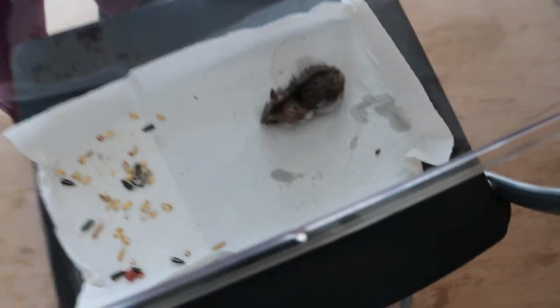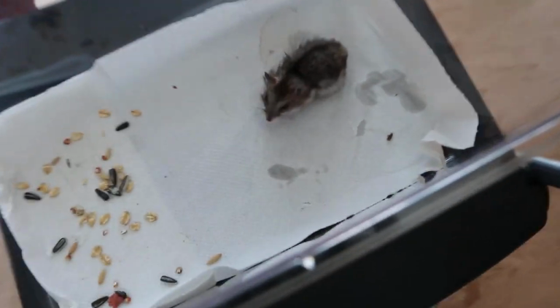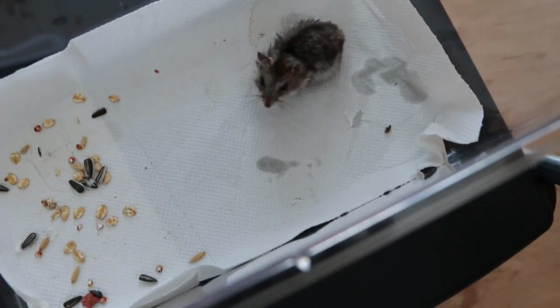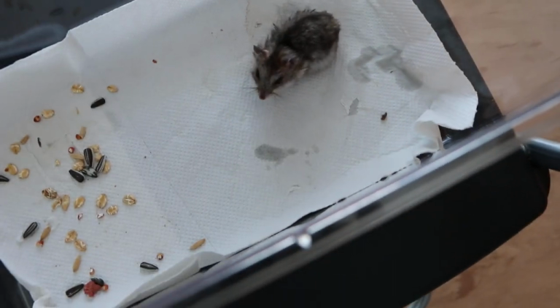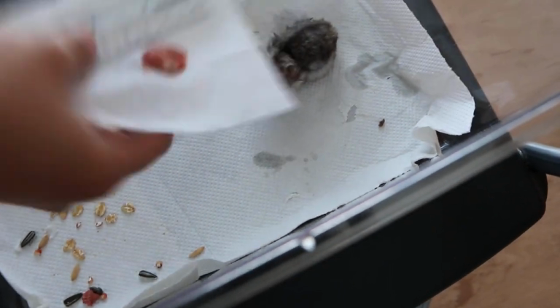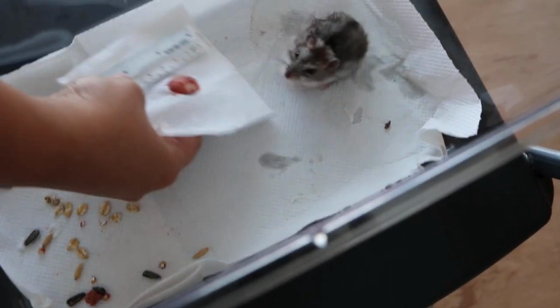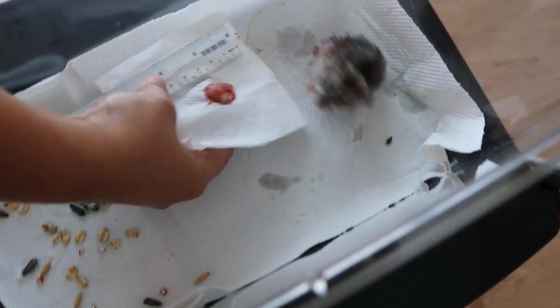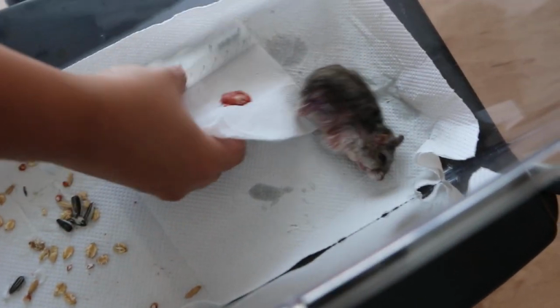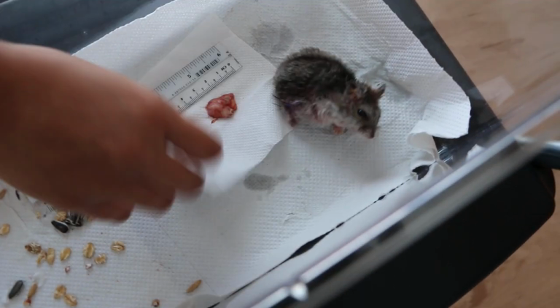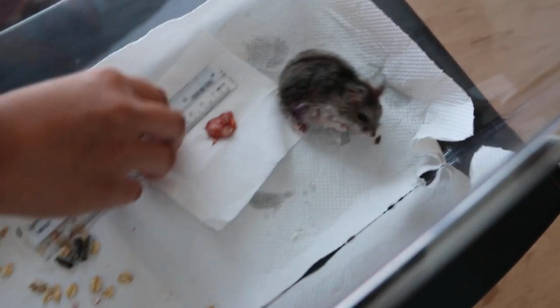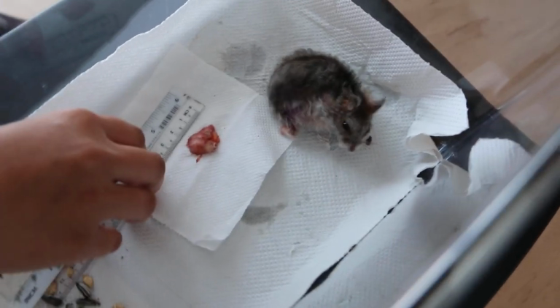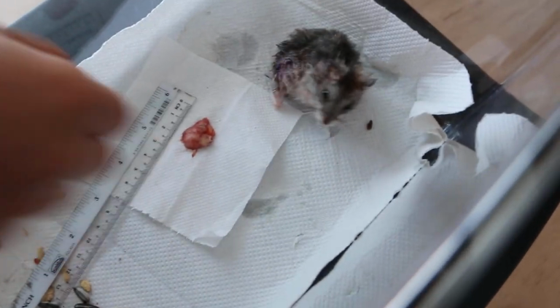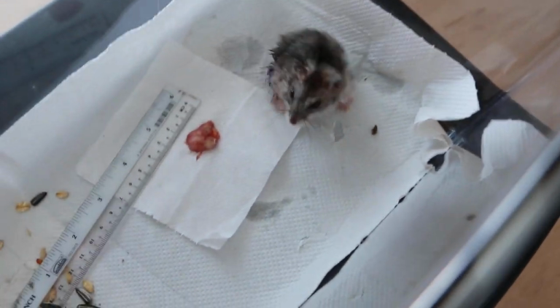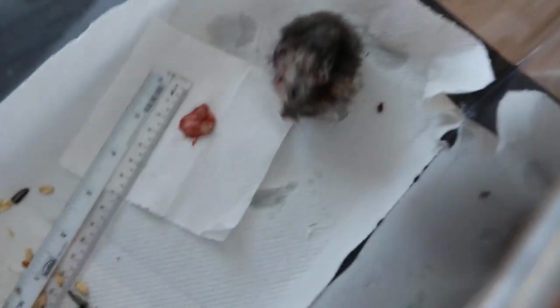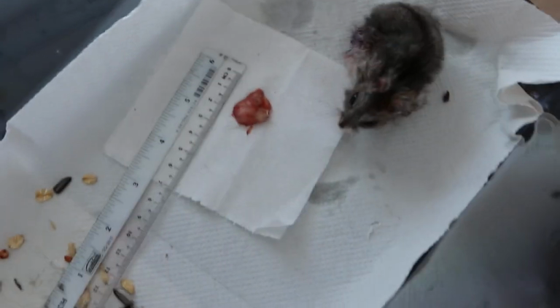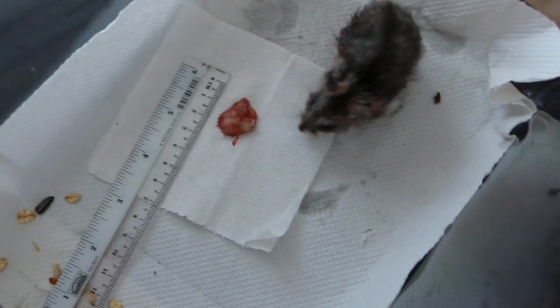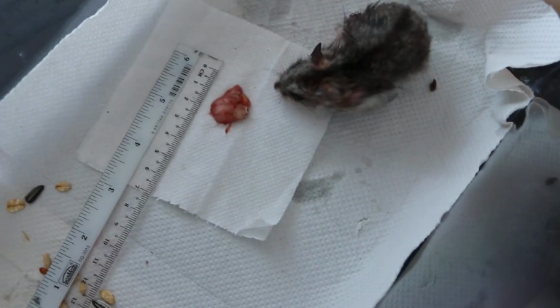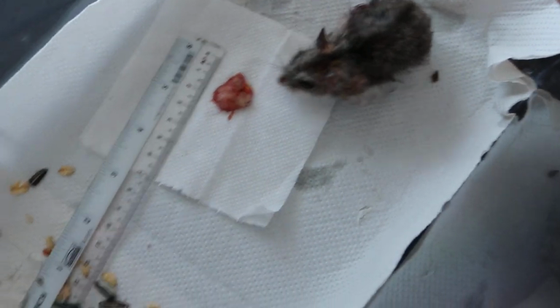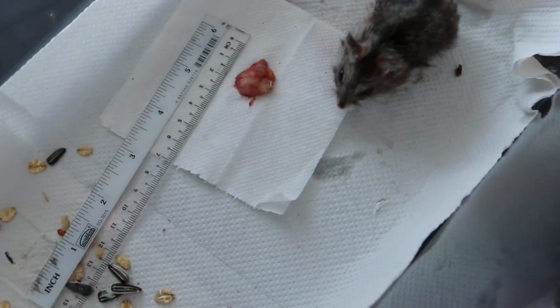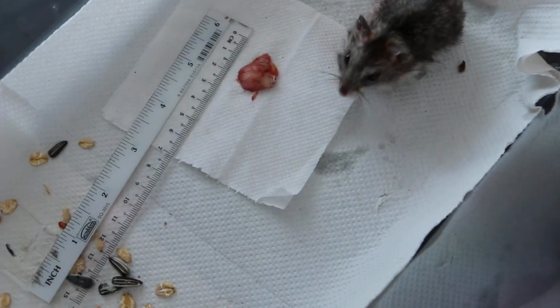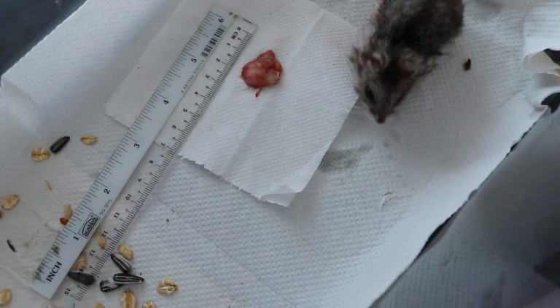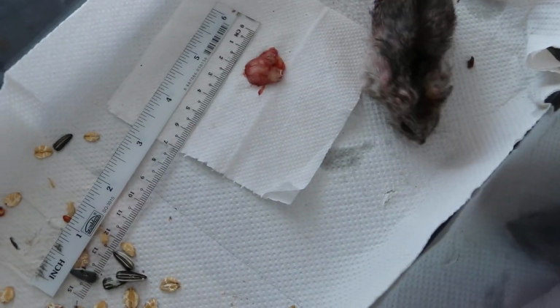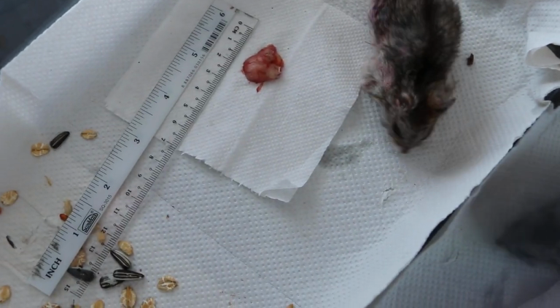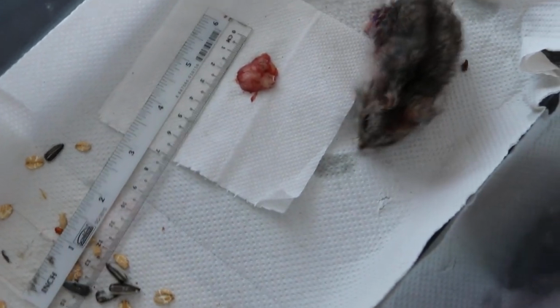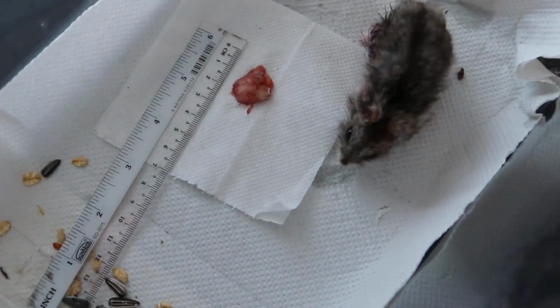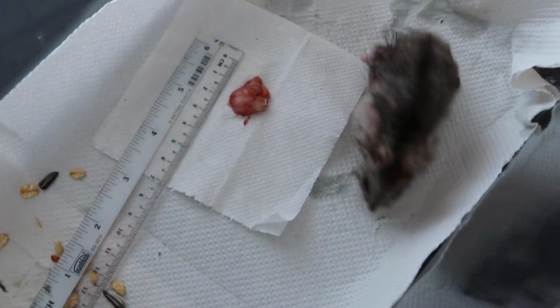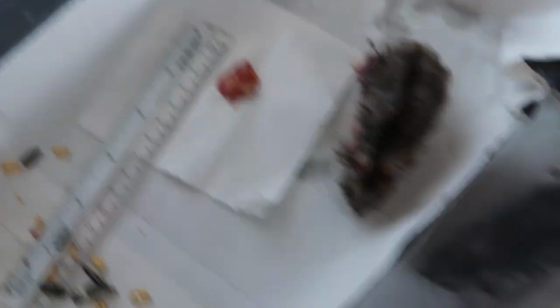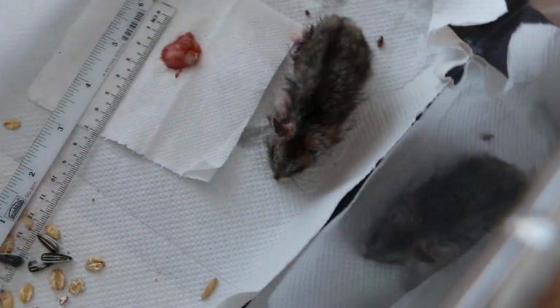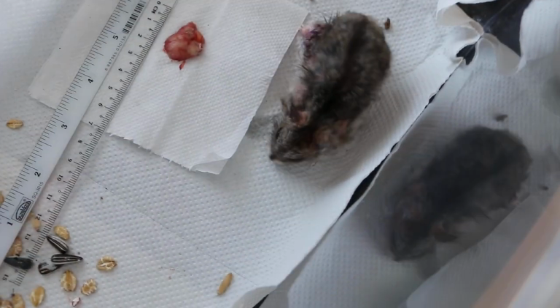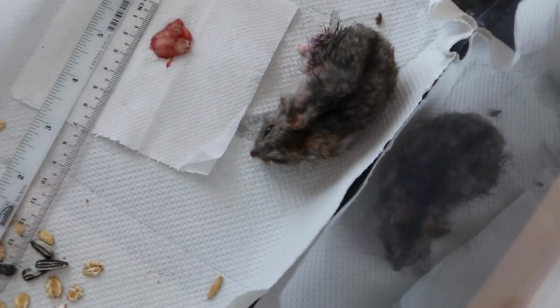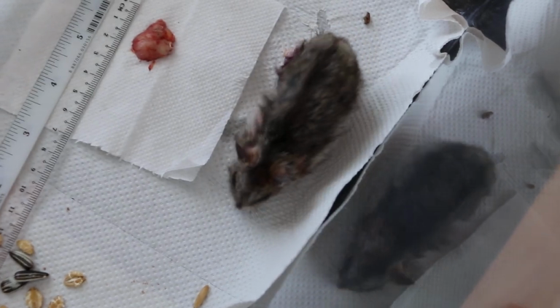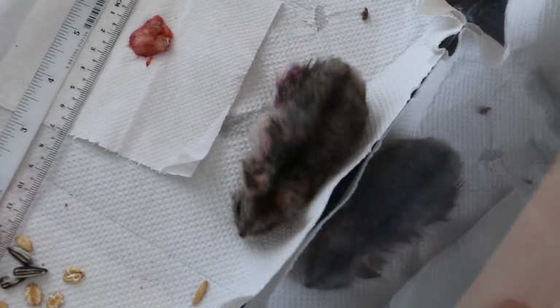The hamster after surgery, and the tumor is quite big as you can see — about 1cm or 1.5cm. Now we clean up the wound.